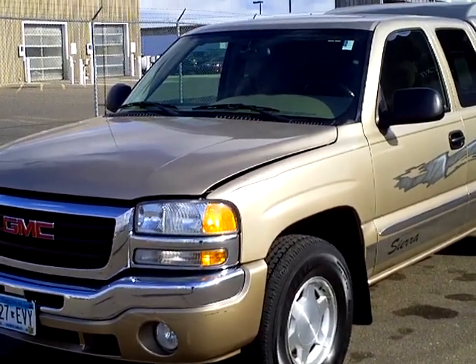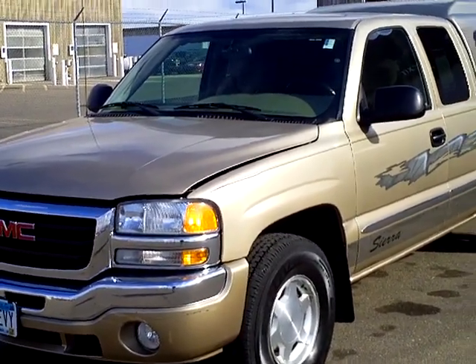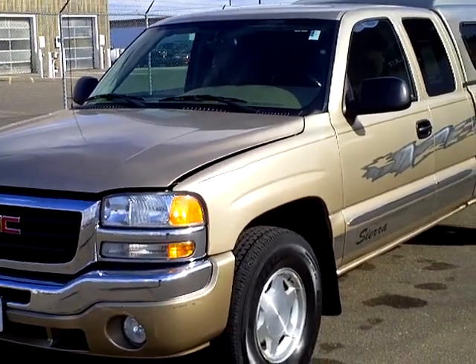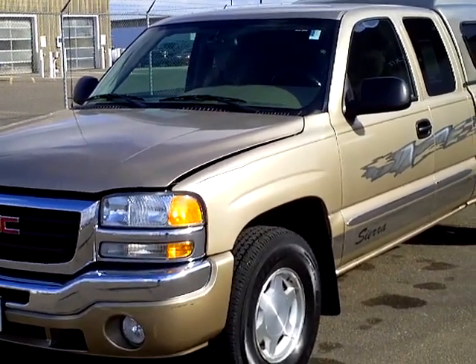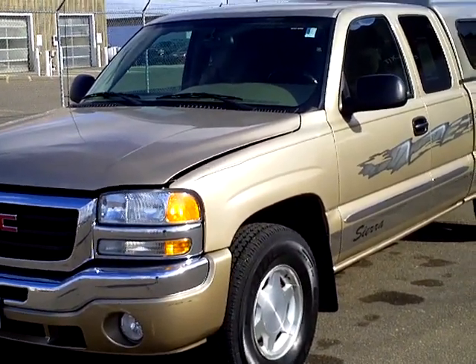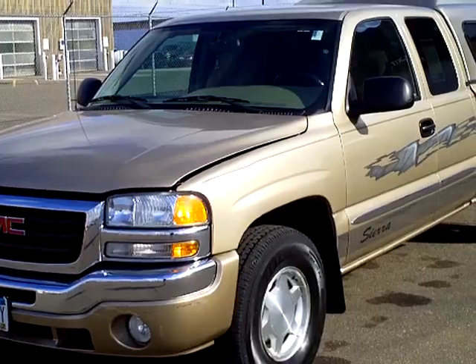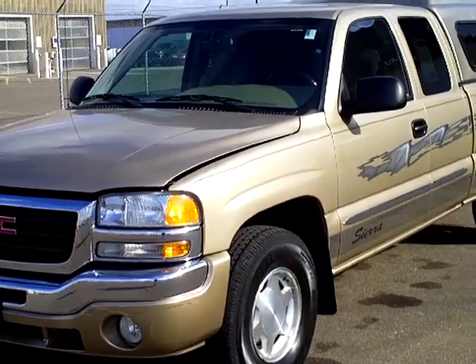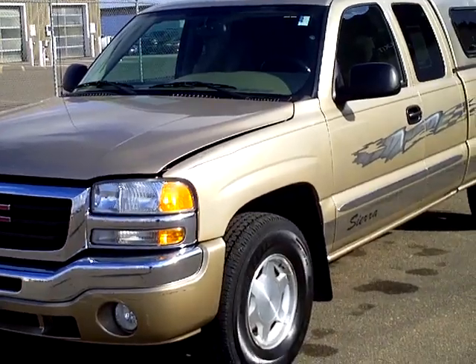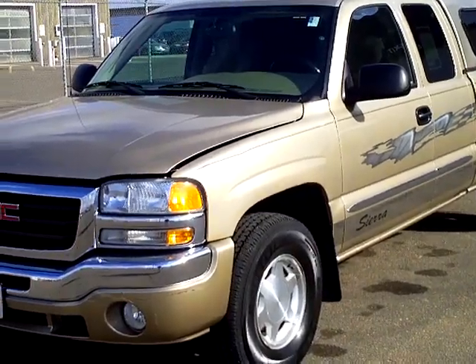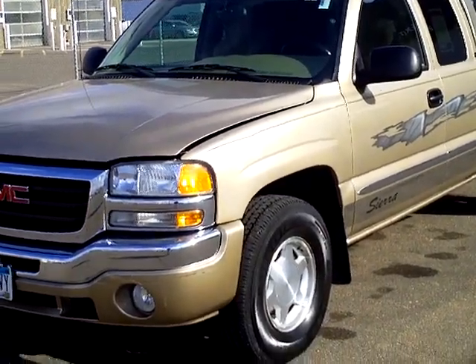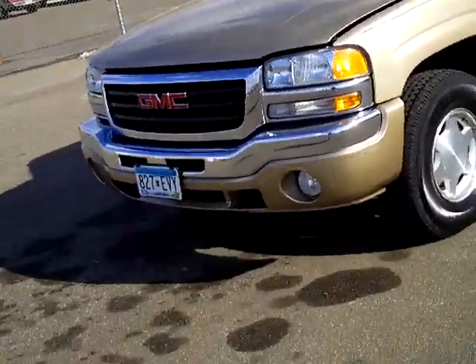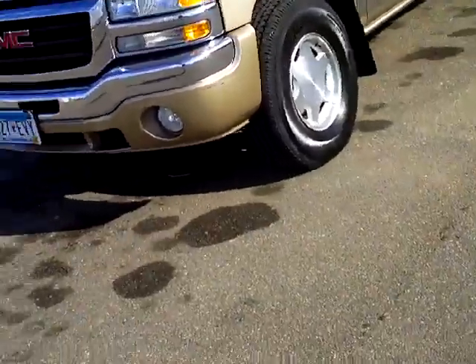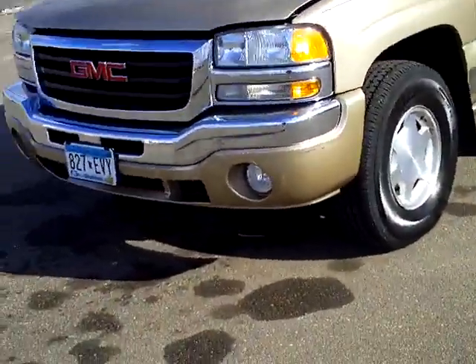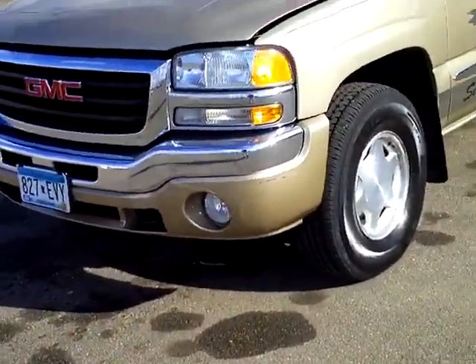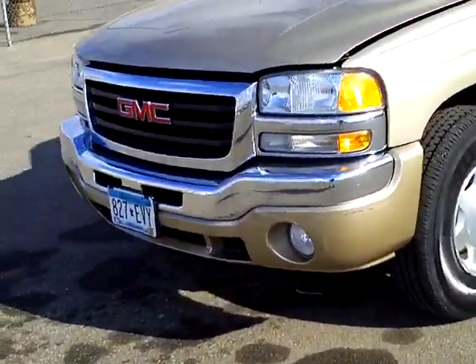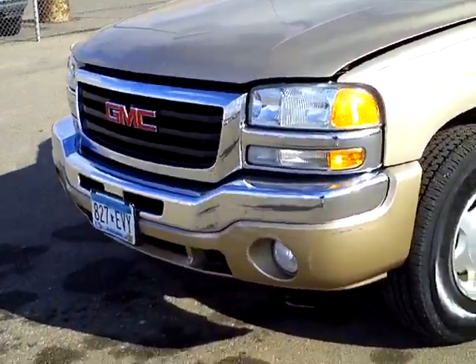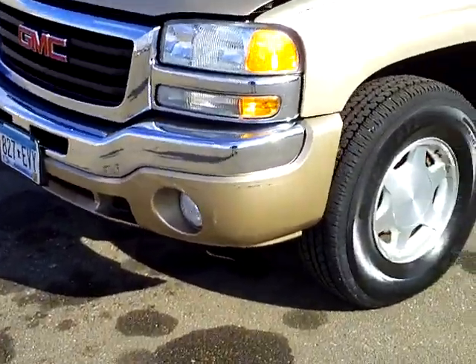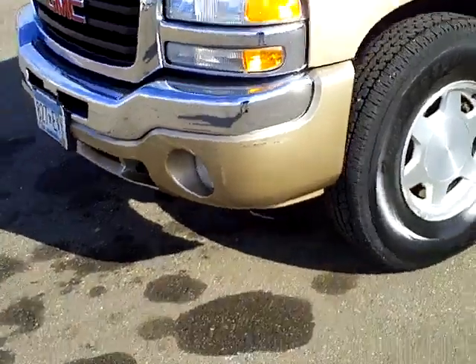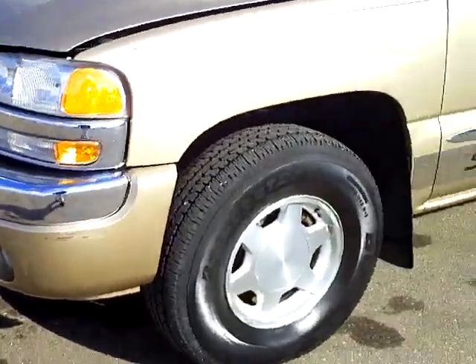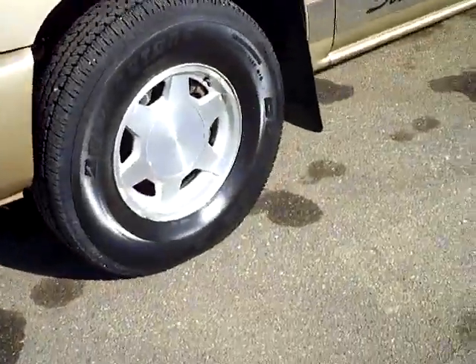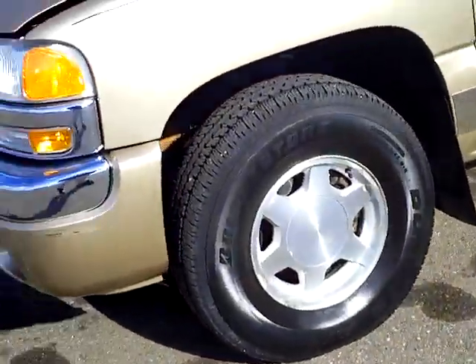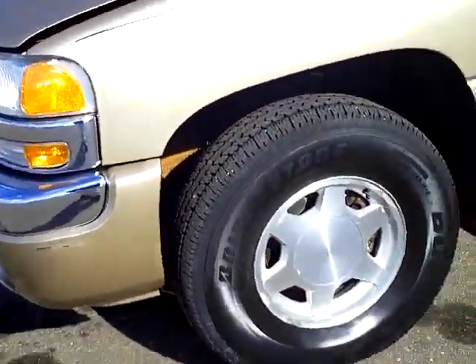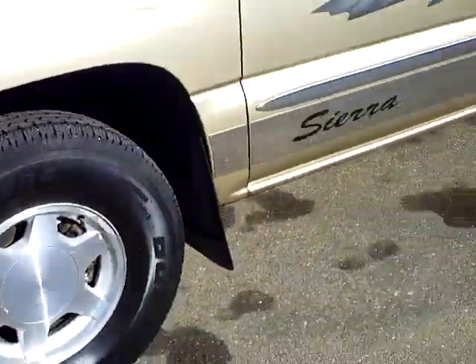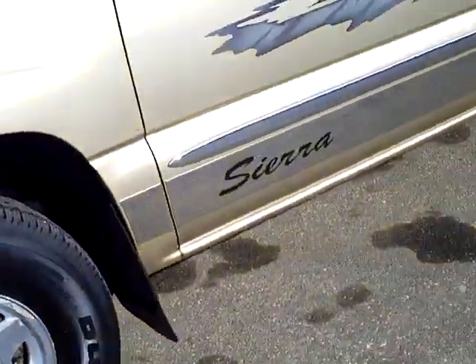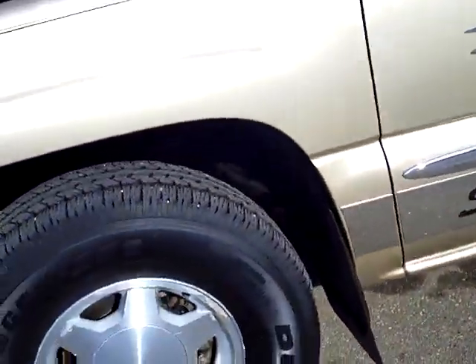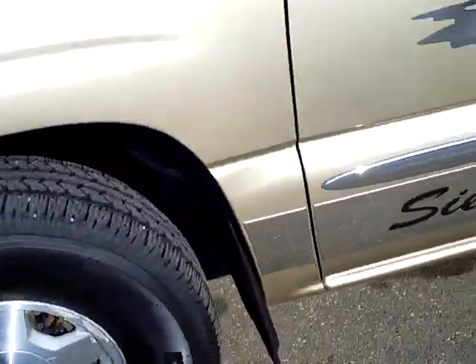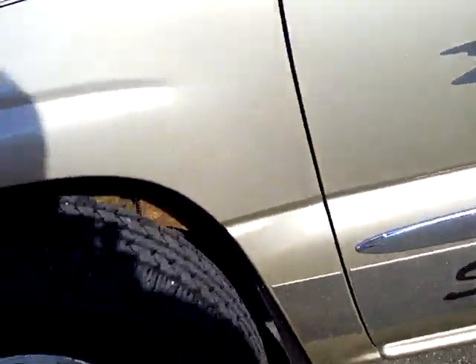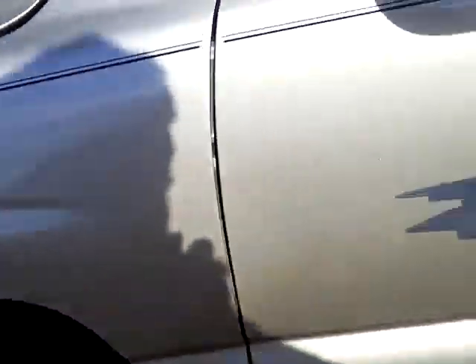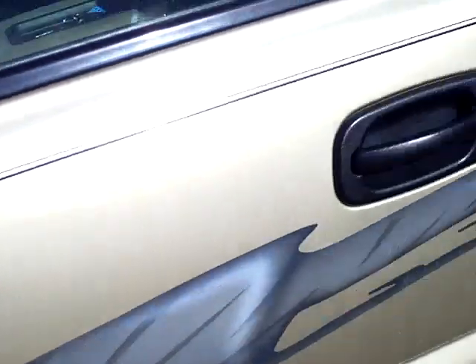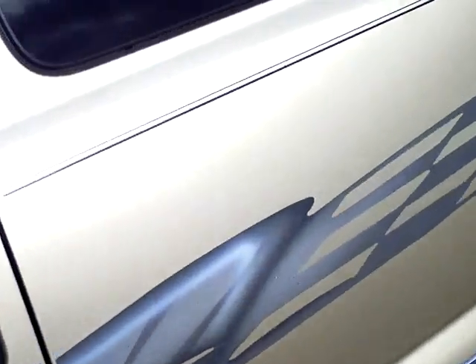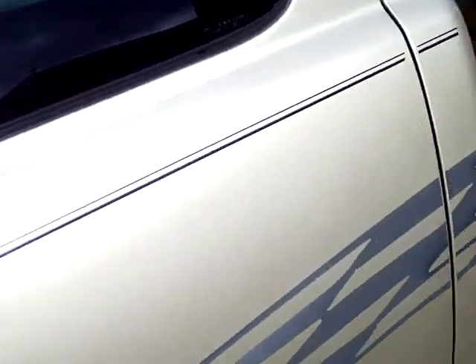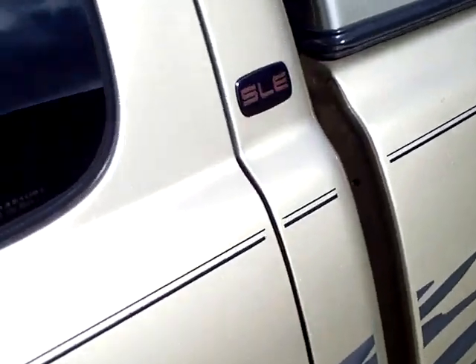It is a real nice gold color, and it has 109,000 miles on it. It has nice fog lights up front, alloy wheels, and looks like new tires.